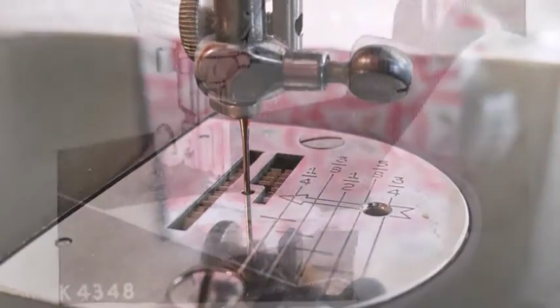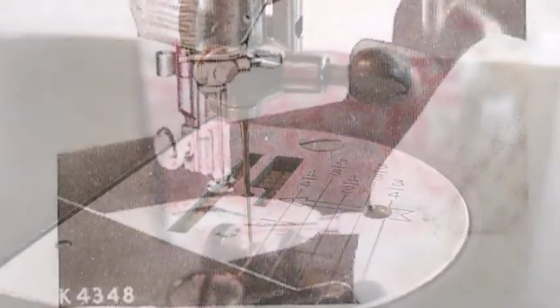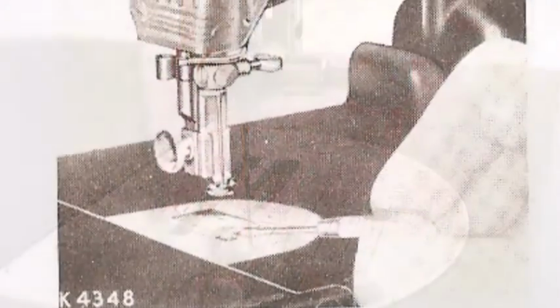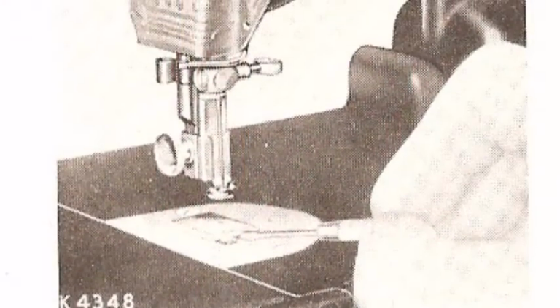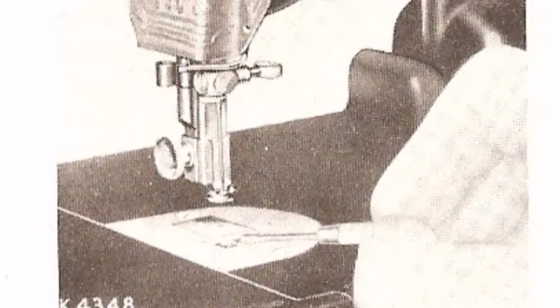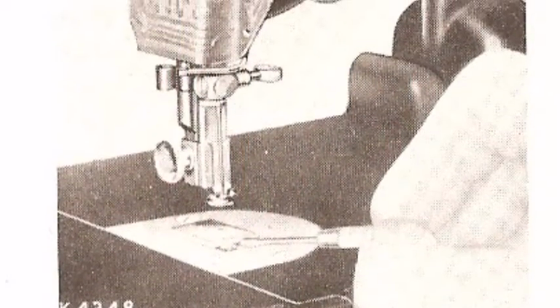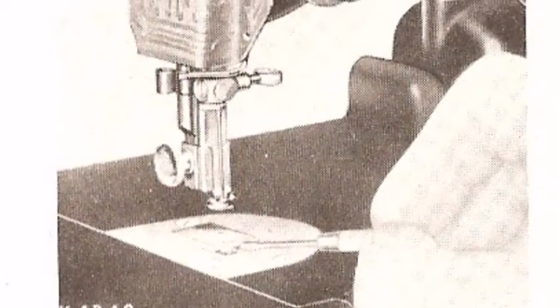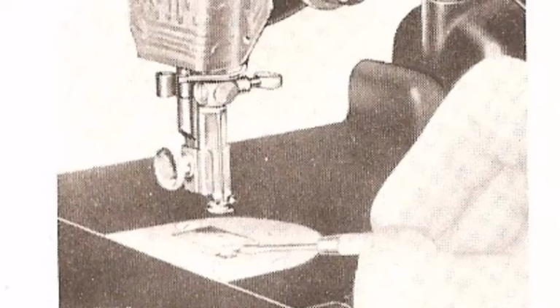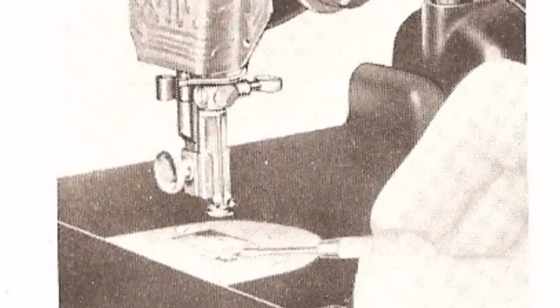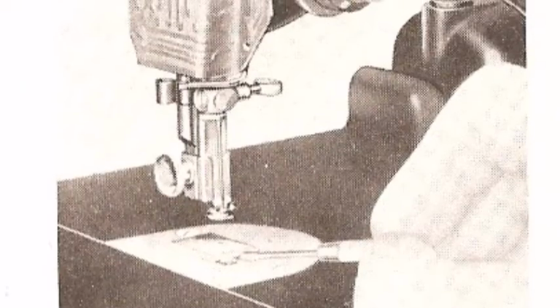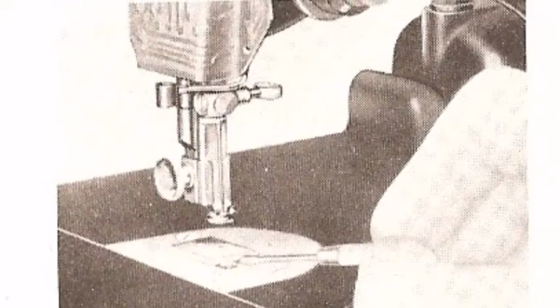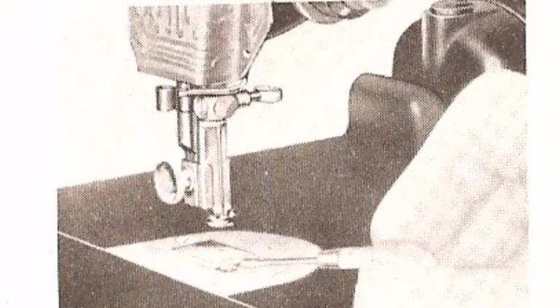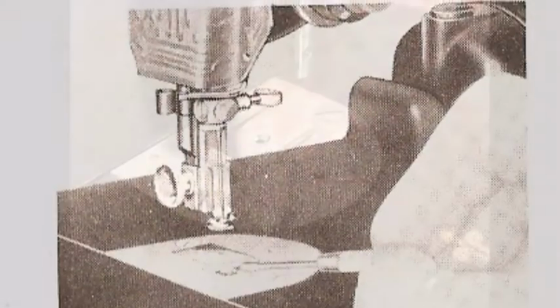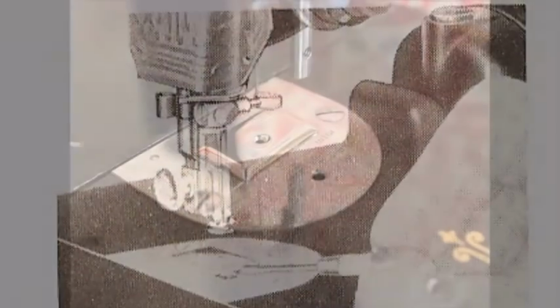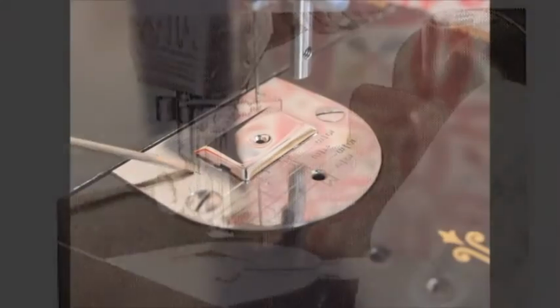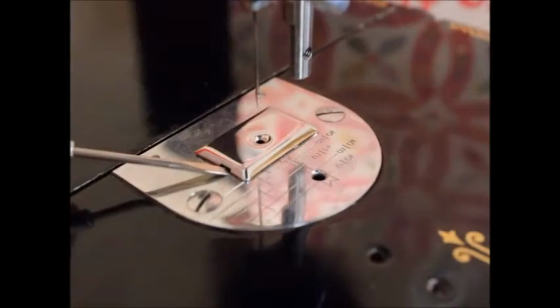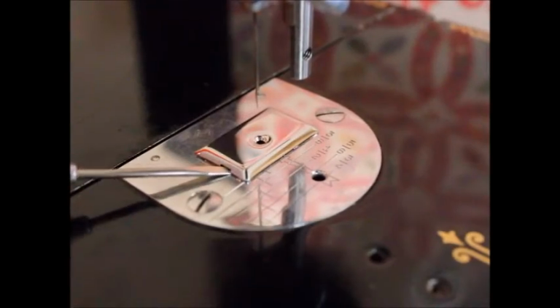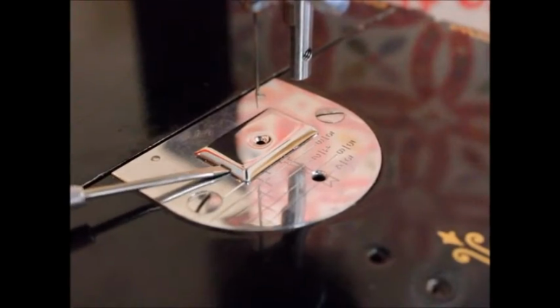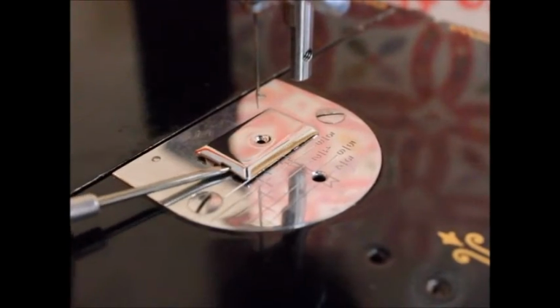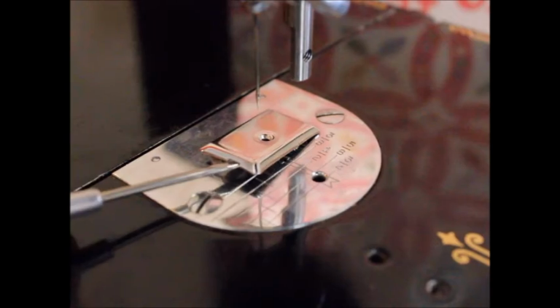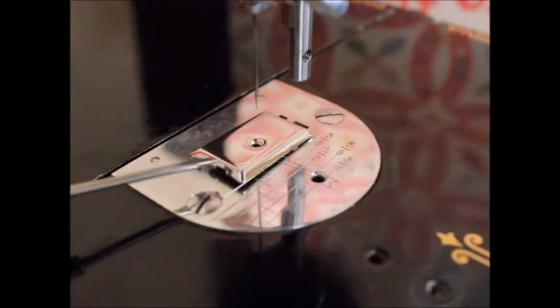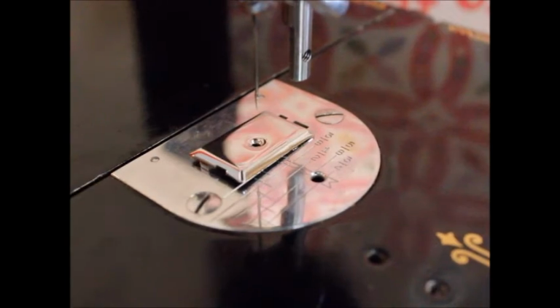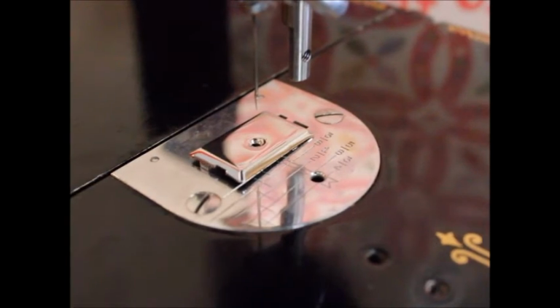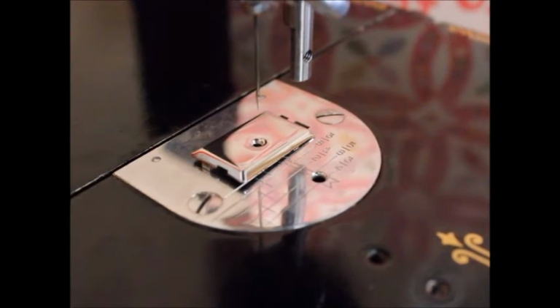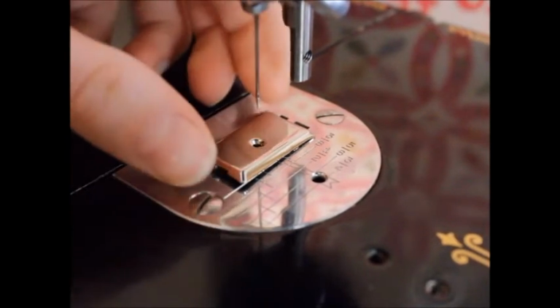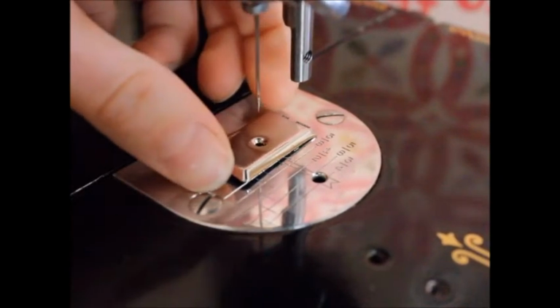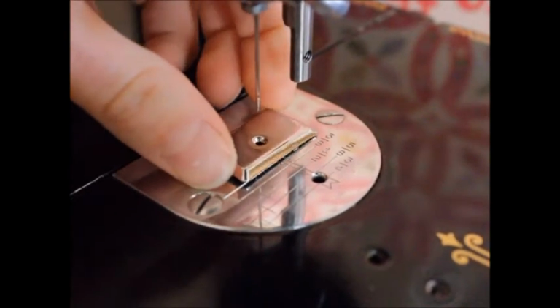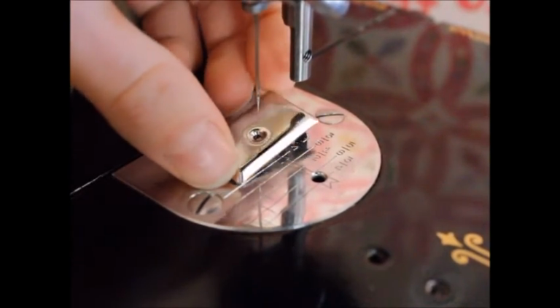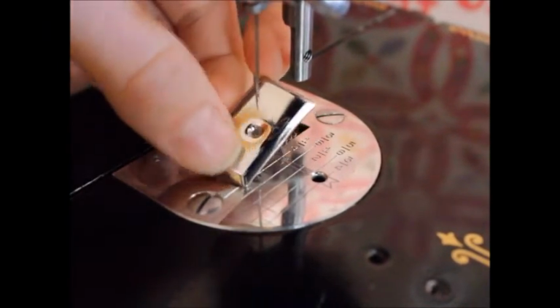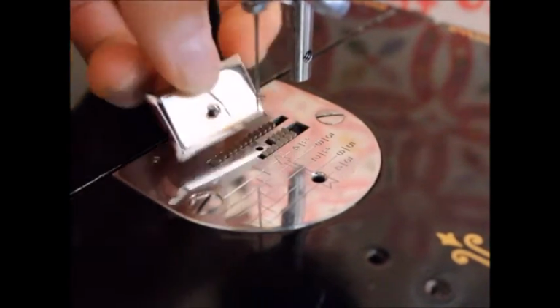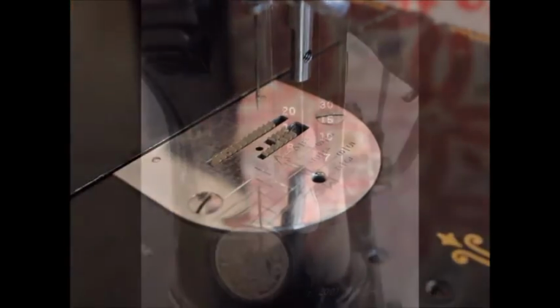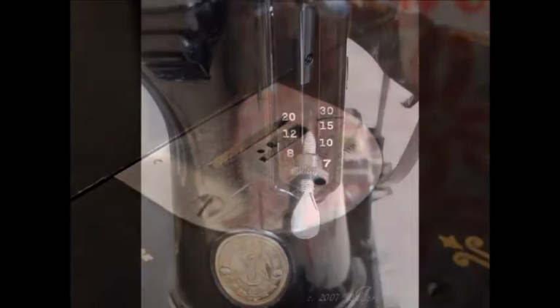Removing the plate is easy too. Simply take your vintage little screwdriver that came with your Featherweight, insert it into the little slot in the front of the plate, and lift. Pick up the plate with your fingers and return your stitch regulator to a normal position.